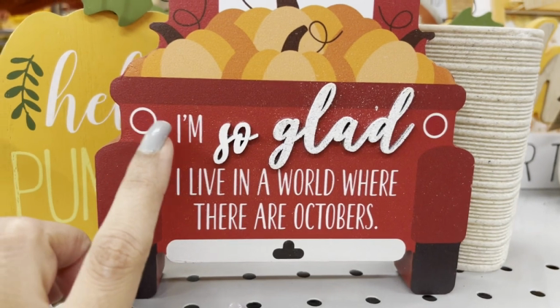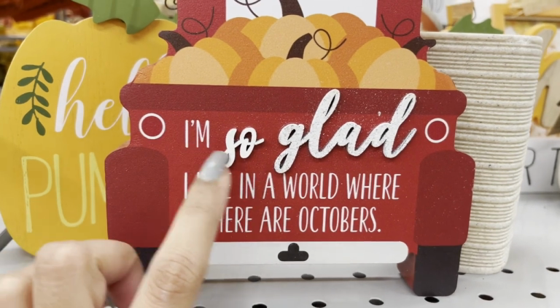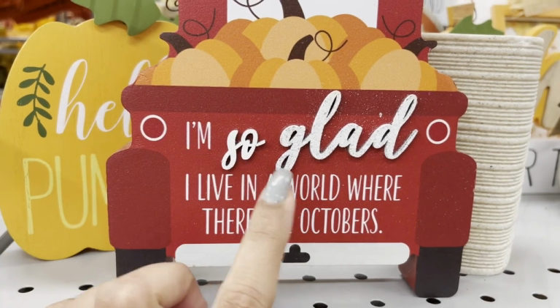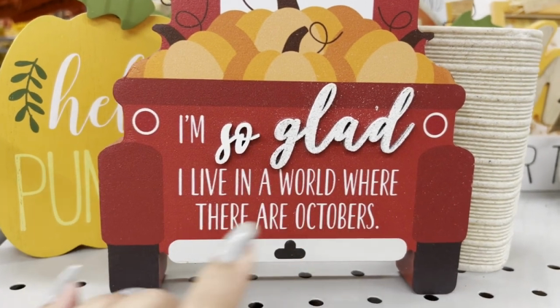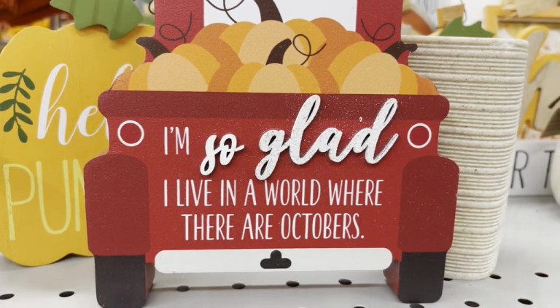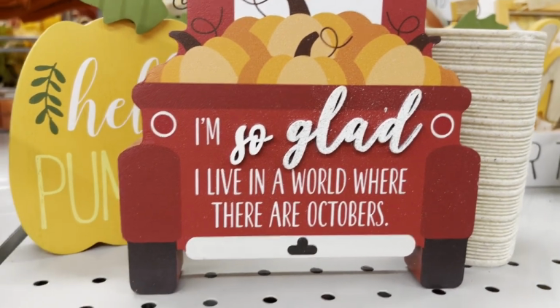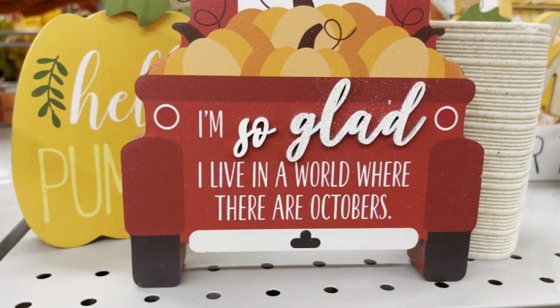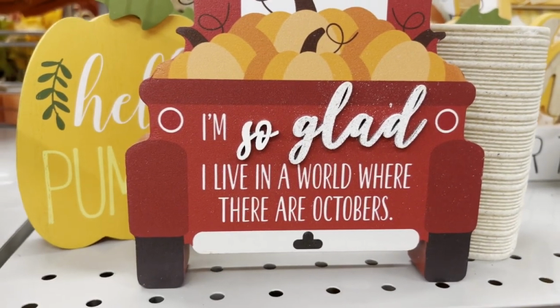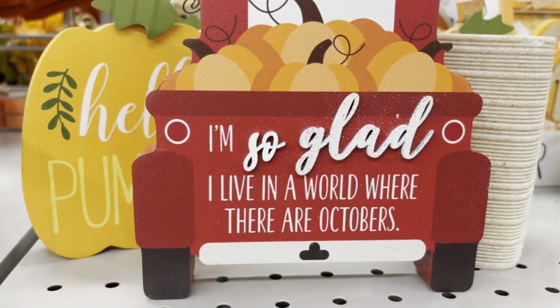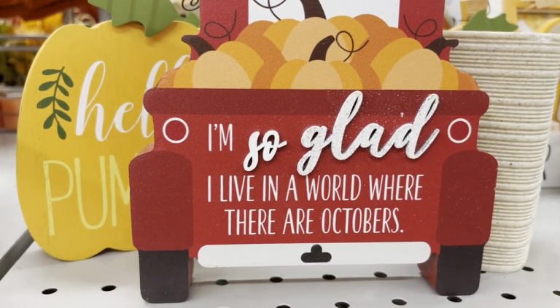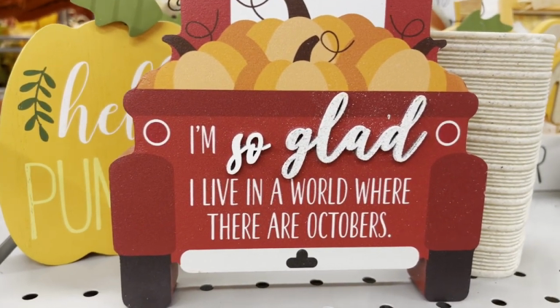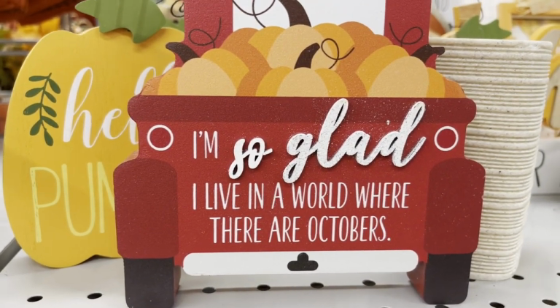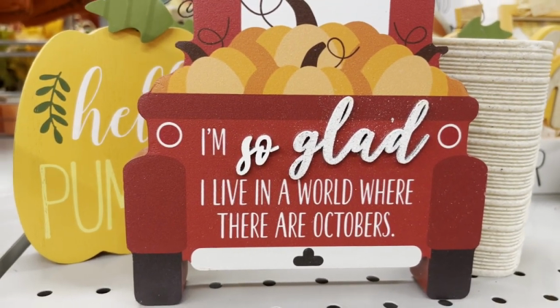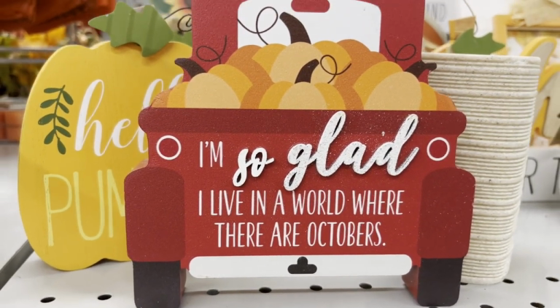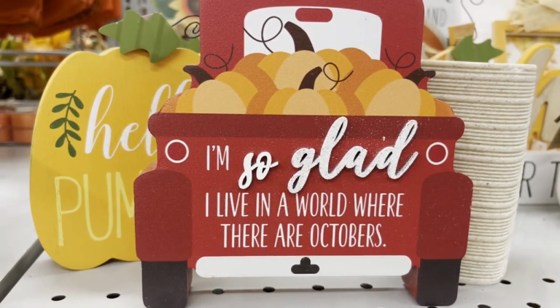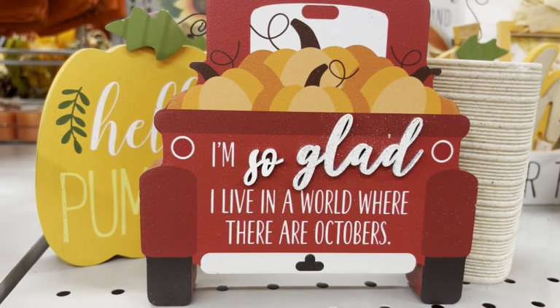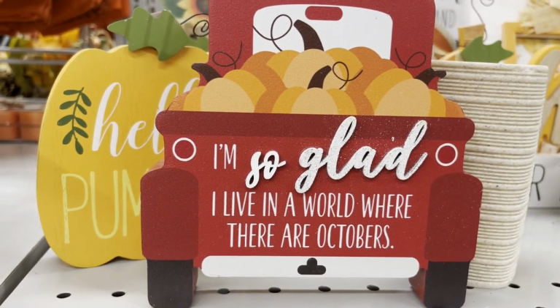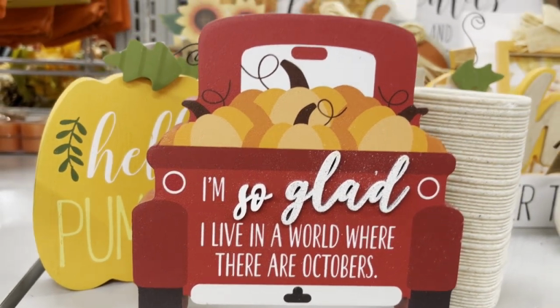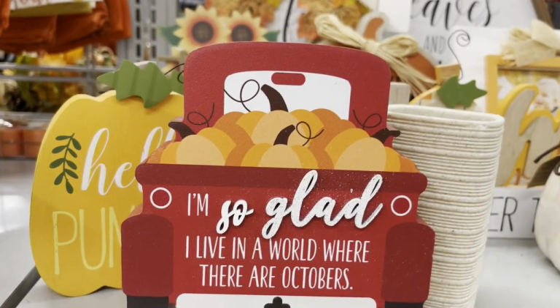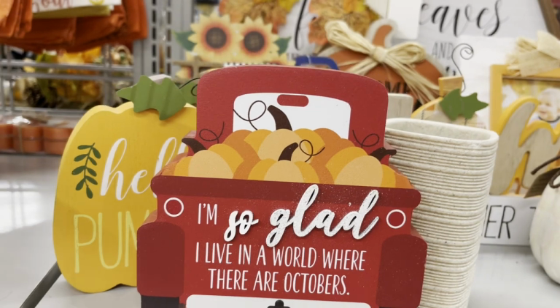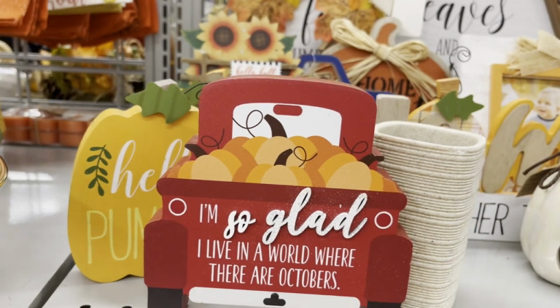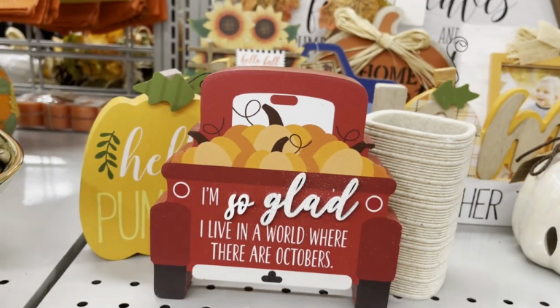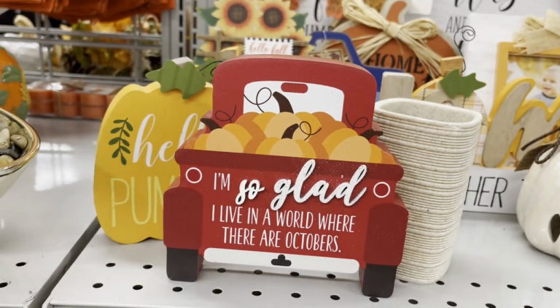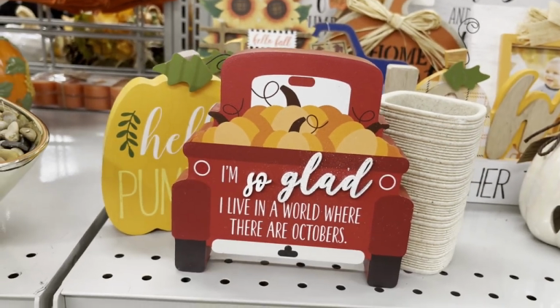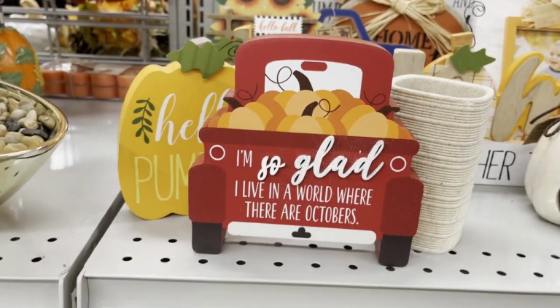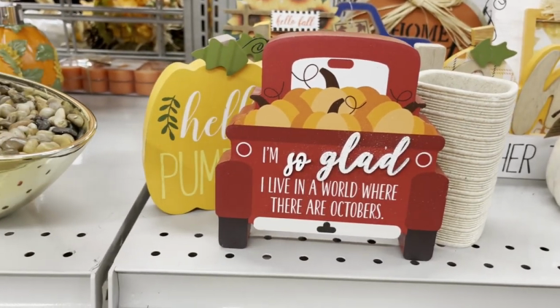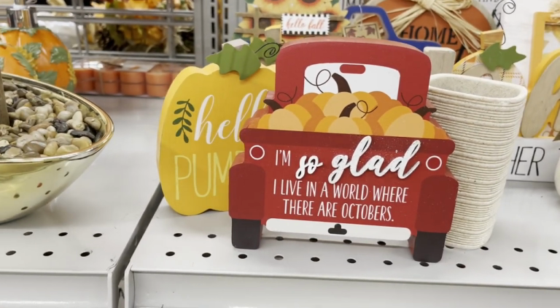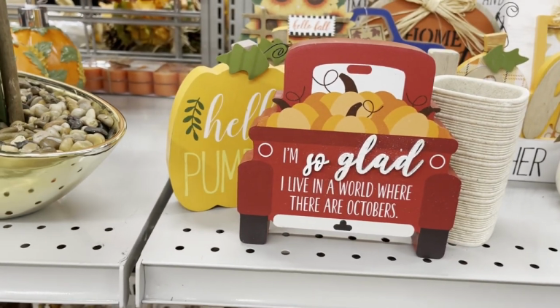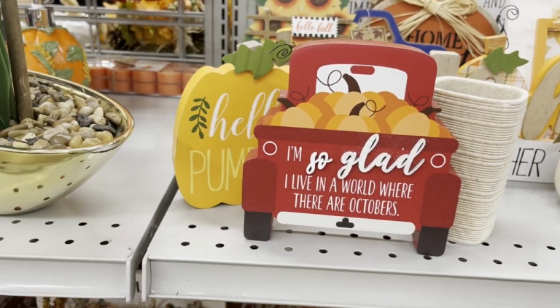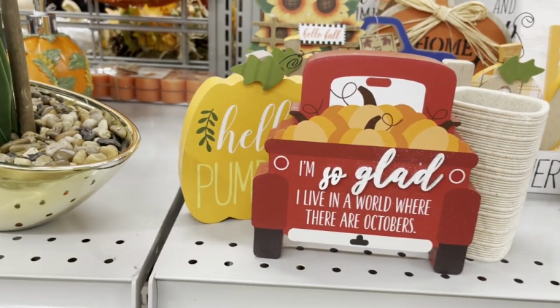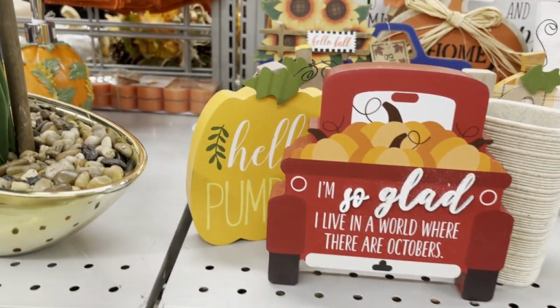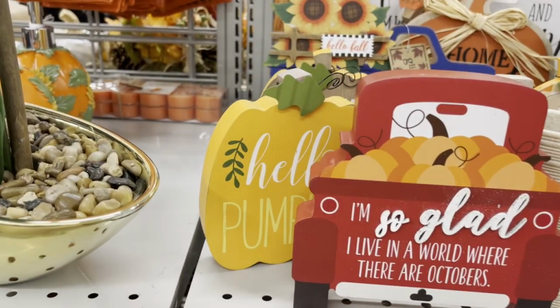I'm so glad I live in a world where there are Octobers. You know, some places — especially in the southern hemisphere or some countries — don't have four seasons.